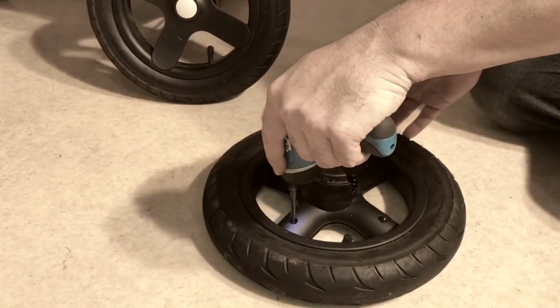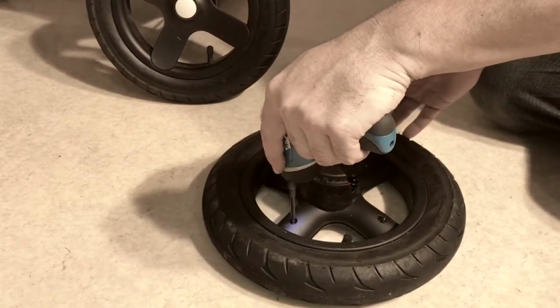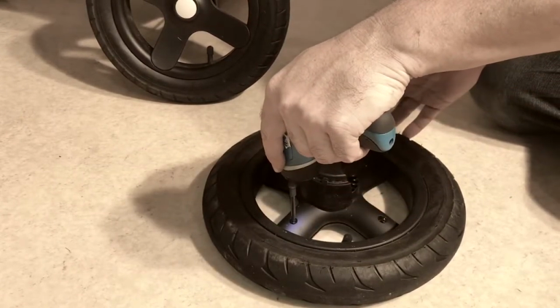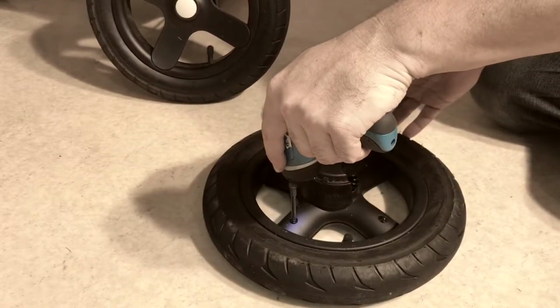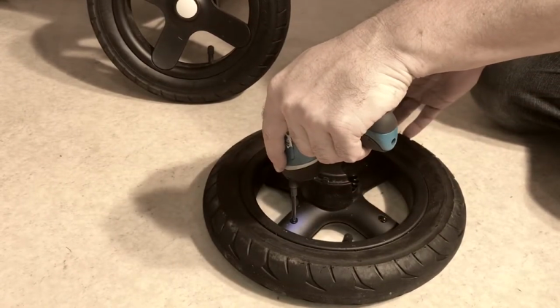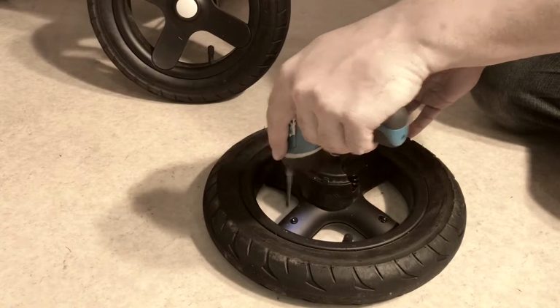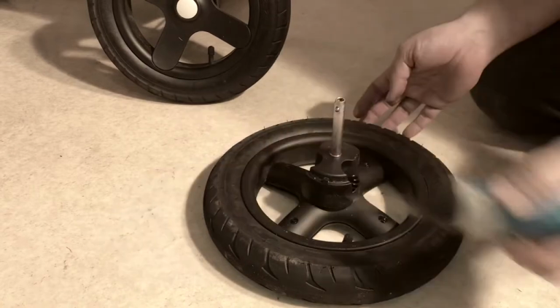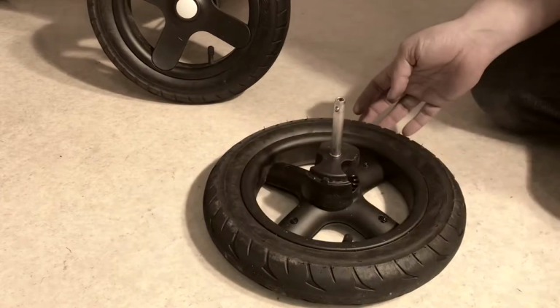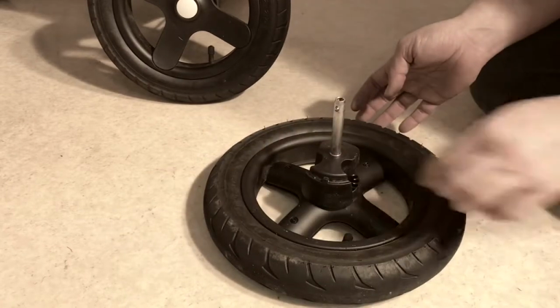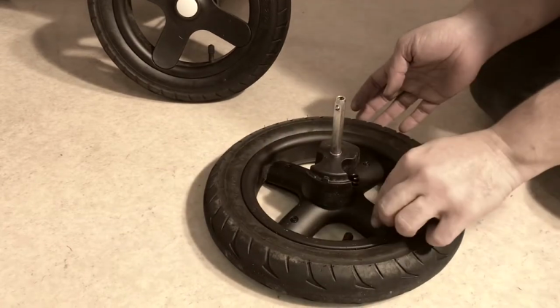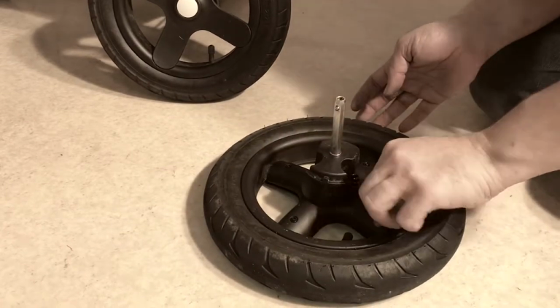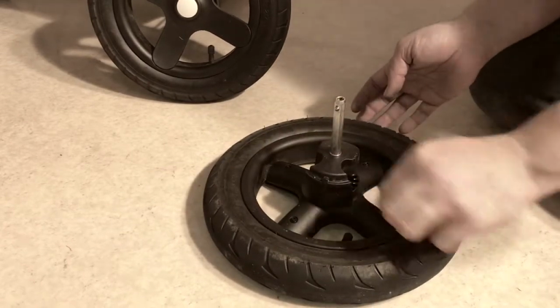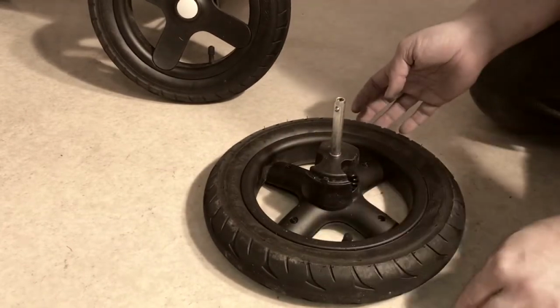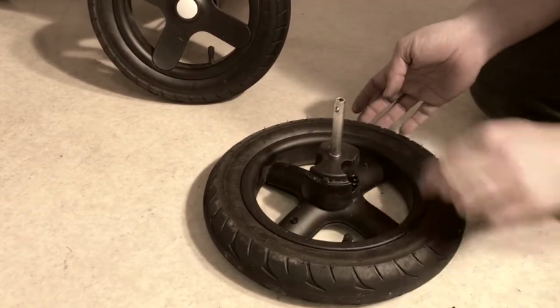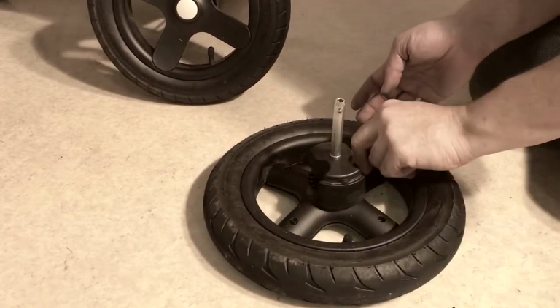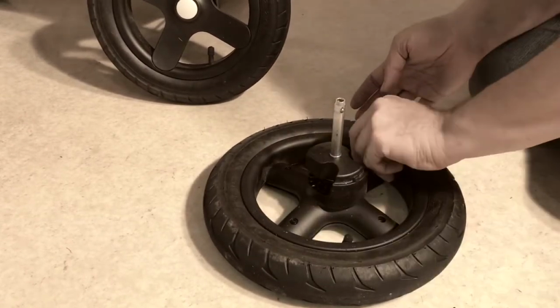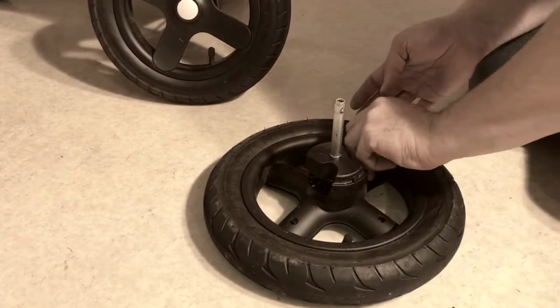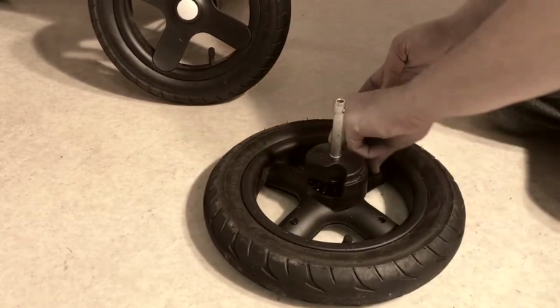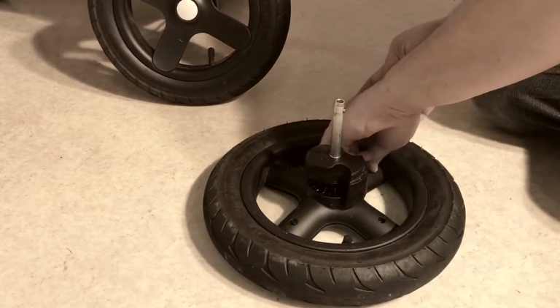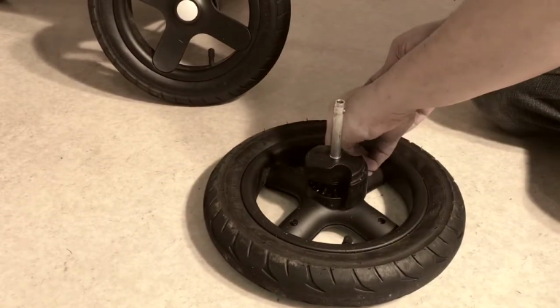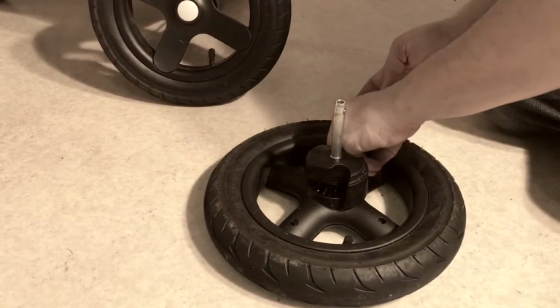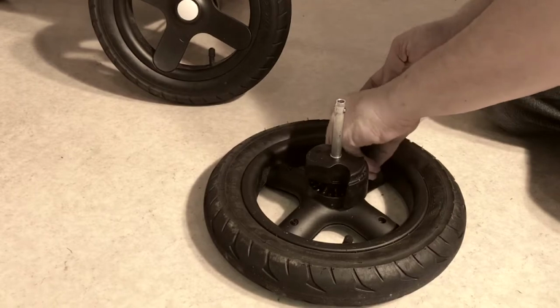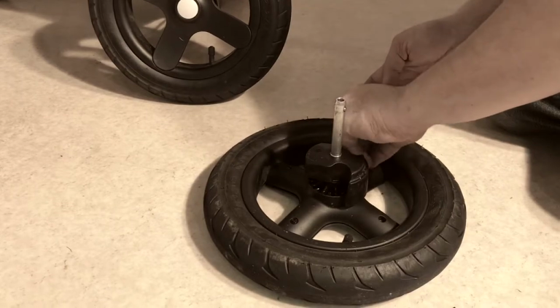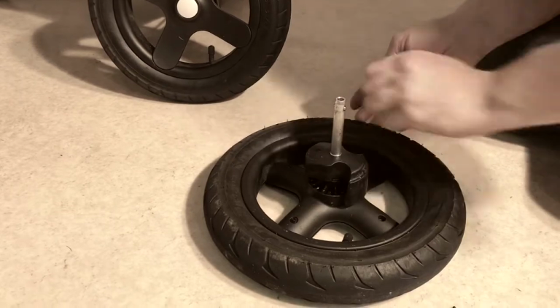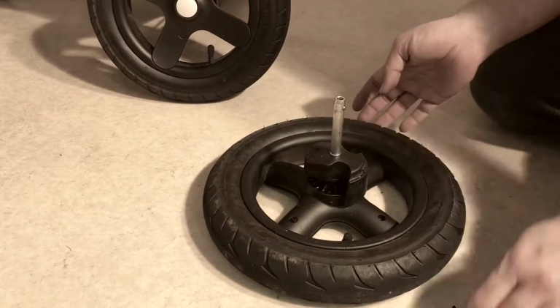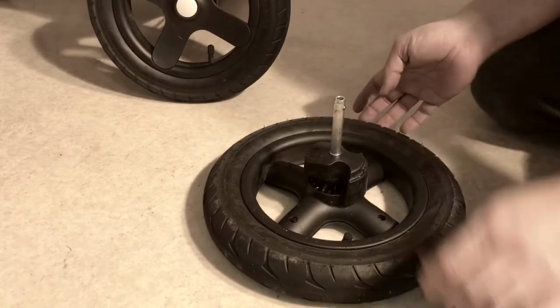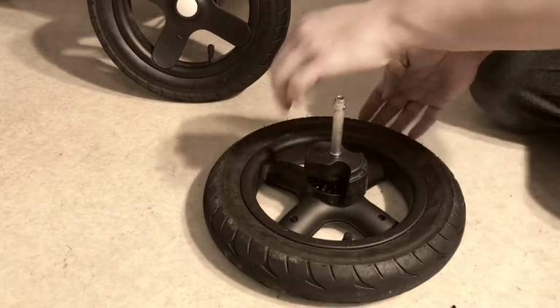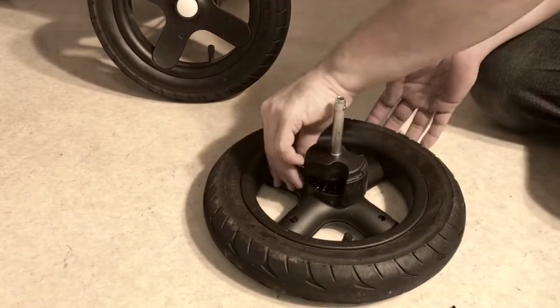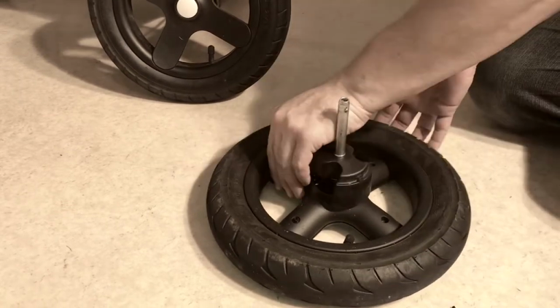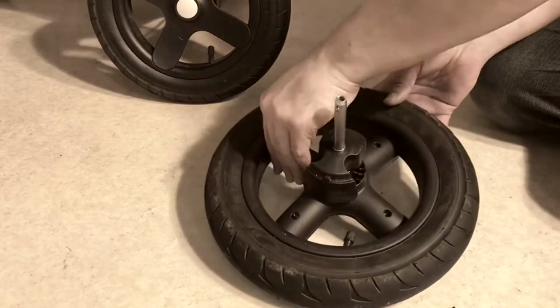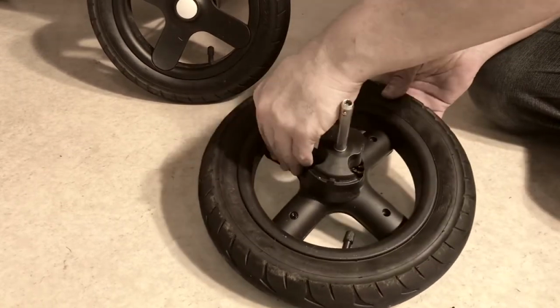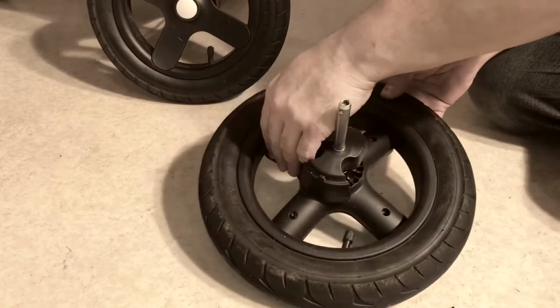If you have the older model rear wheel, we have another video that shows you how to fix the rim on the rear wheel and that will show you the process of removing that hubcap.